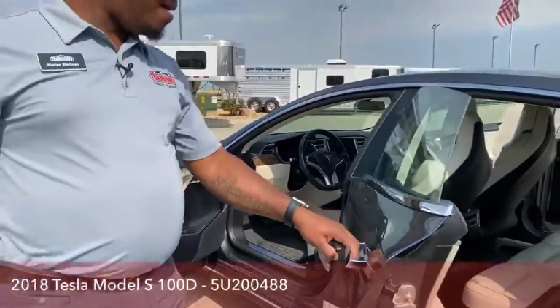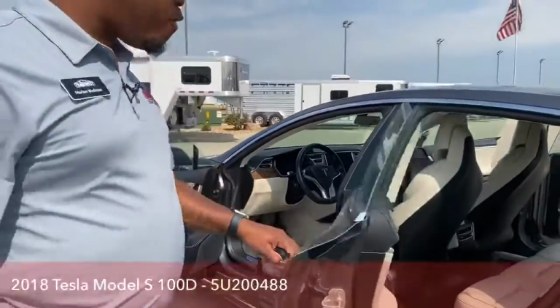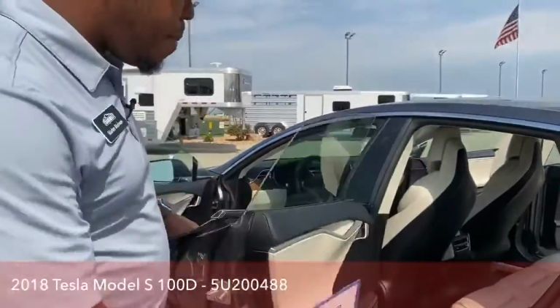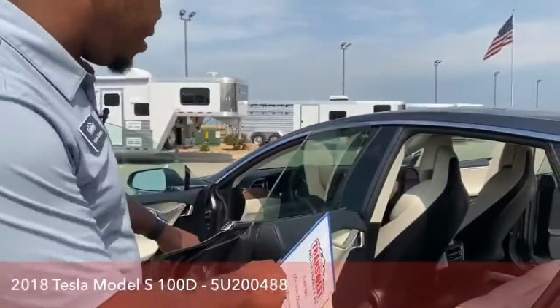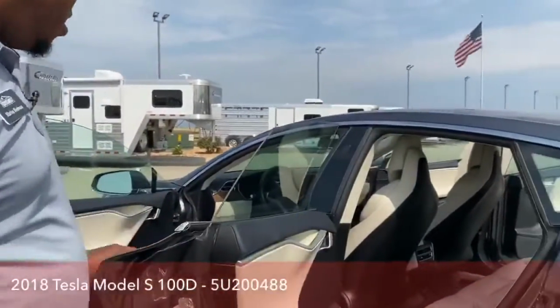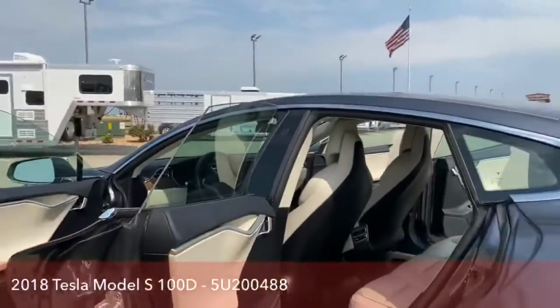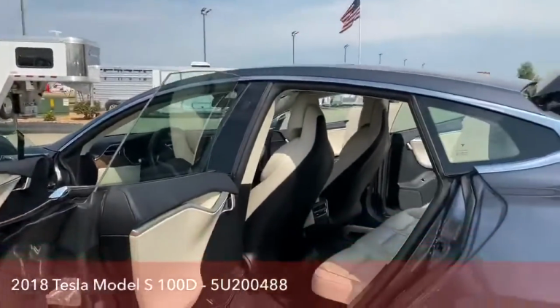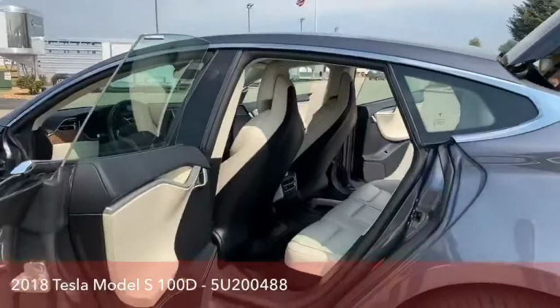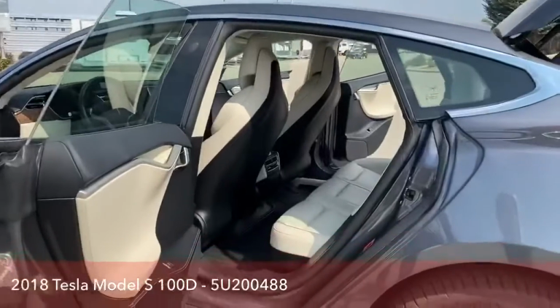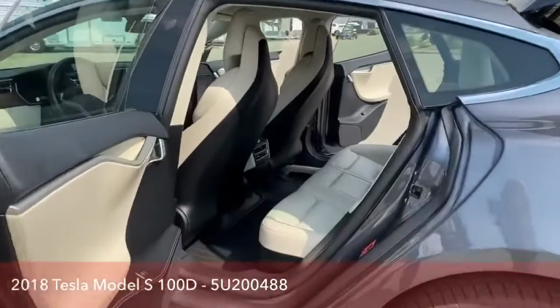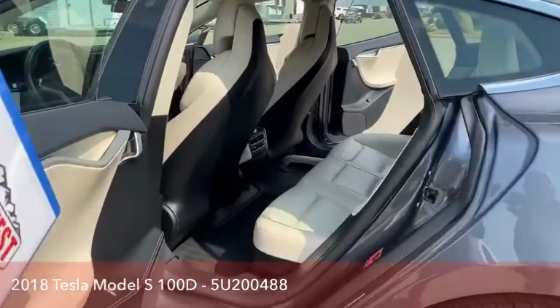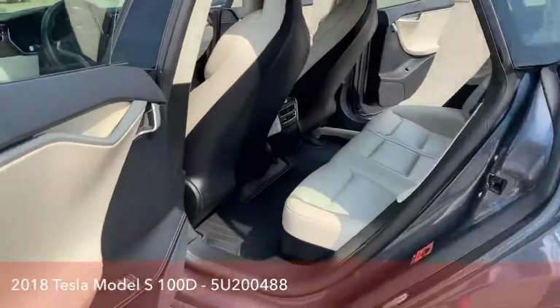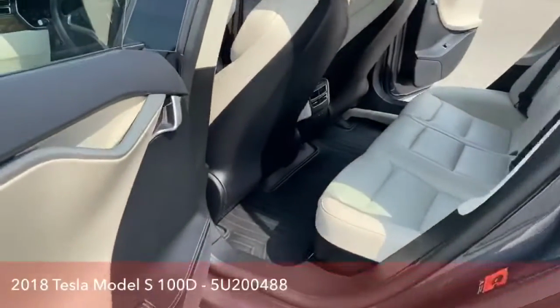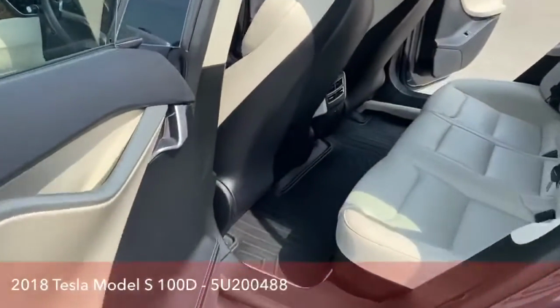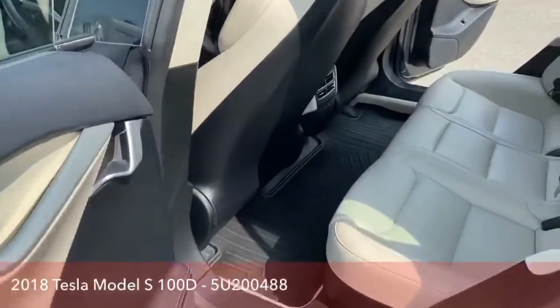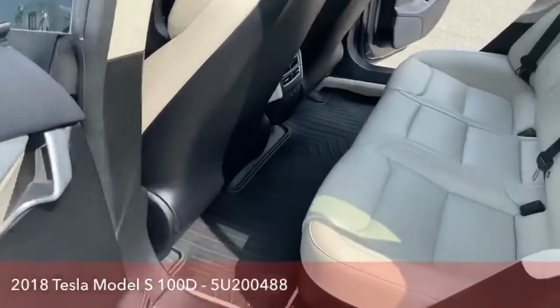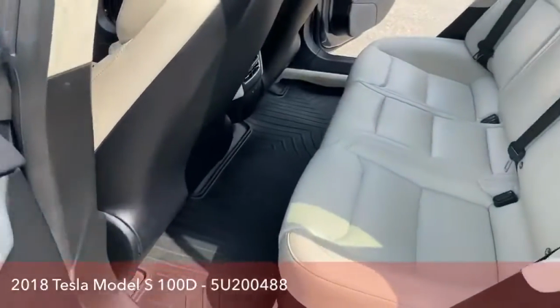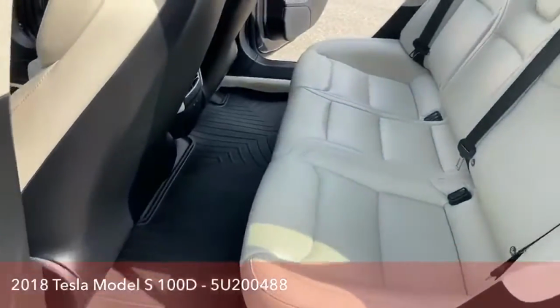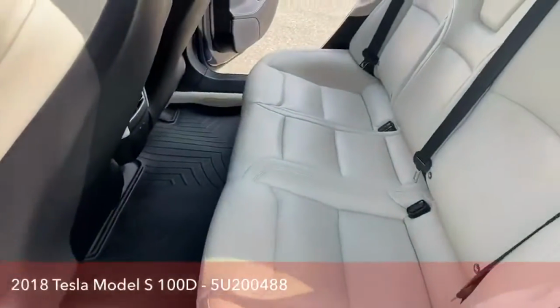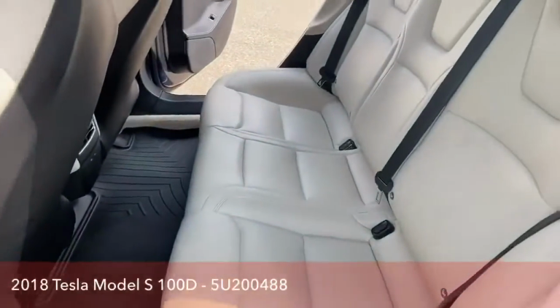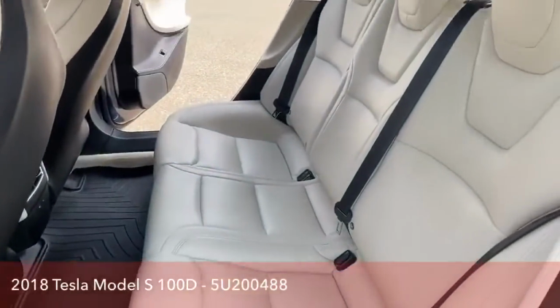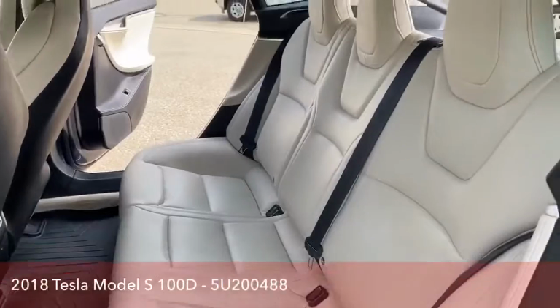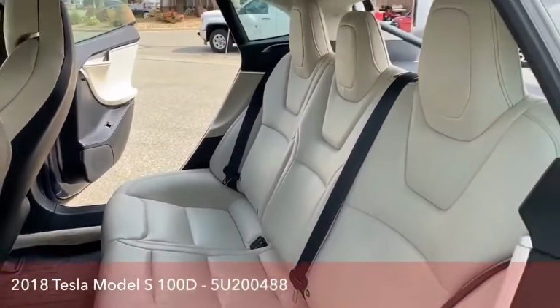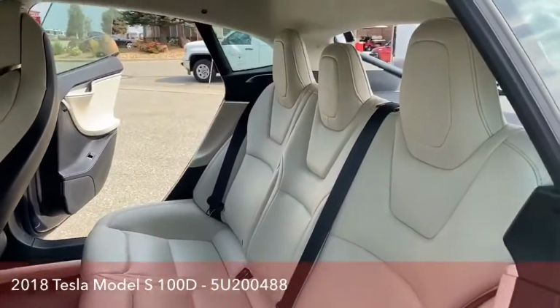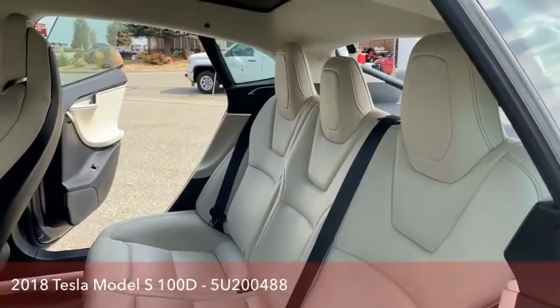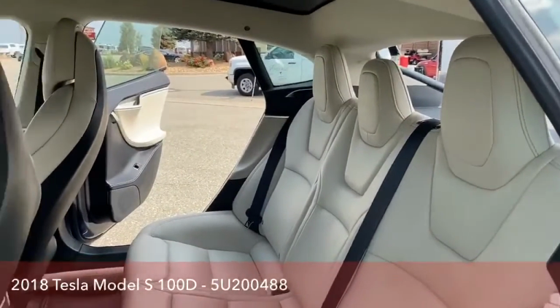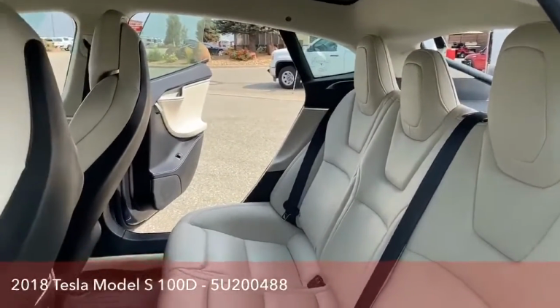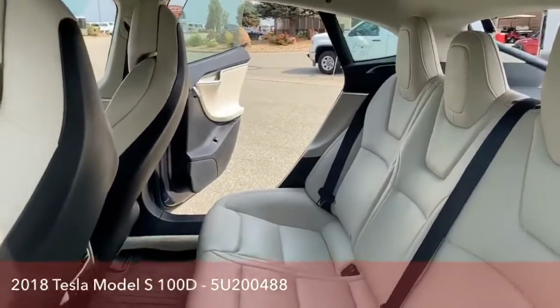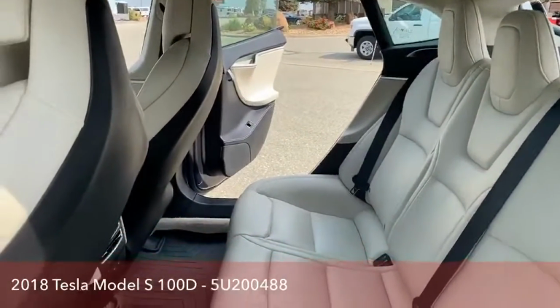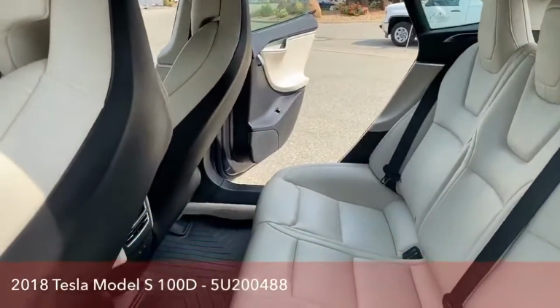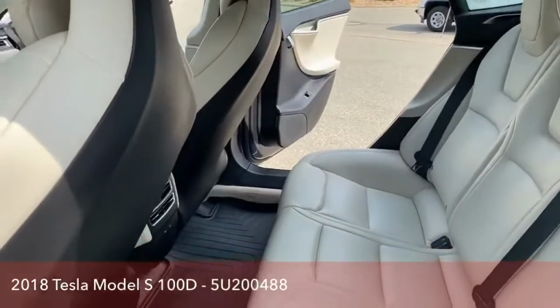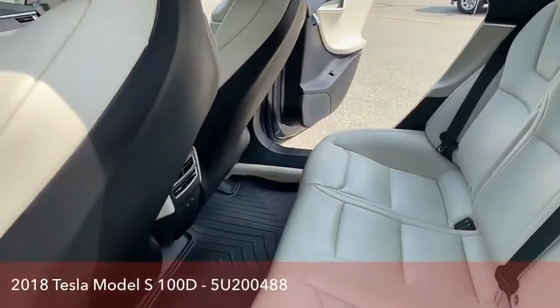All WeatherTech mats, both front and back, all Tesla made, so you have those for easy cleaning, especially with the type of interior inside this vehicle. You want to protect that with the all-weather mats.